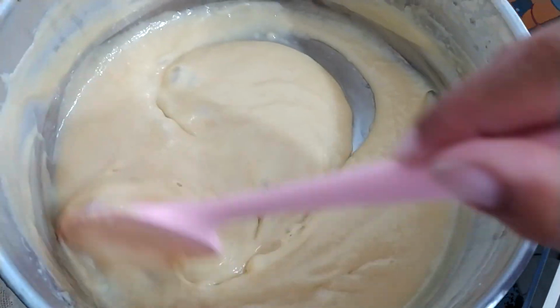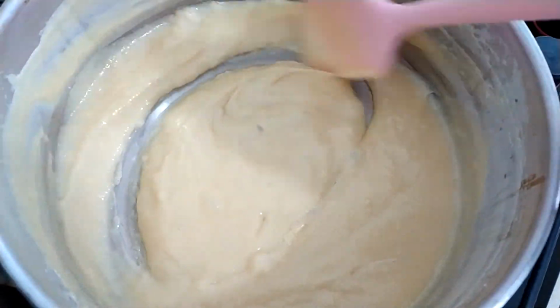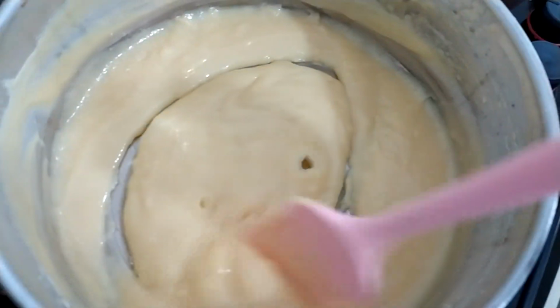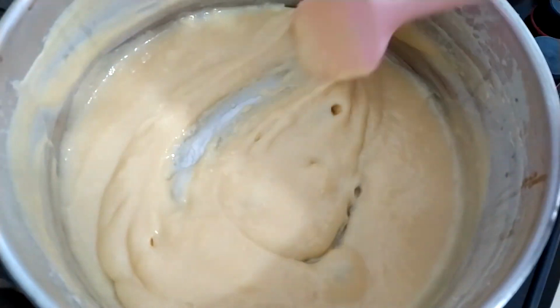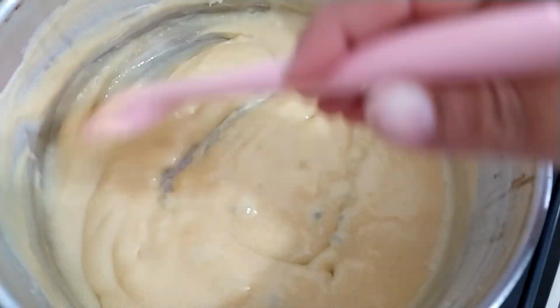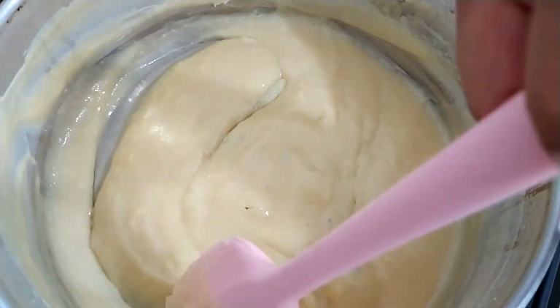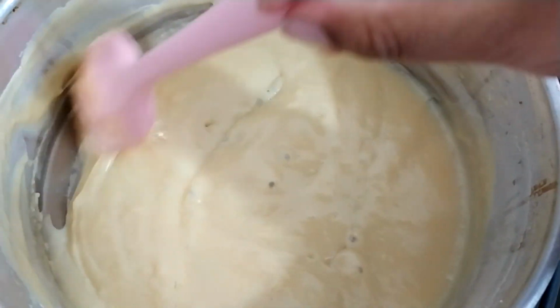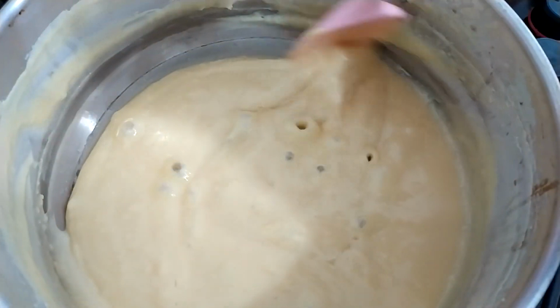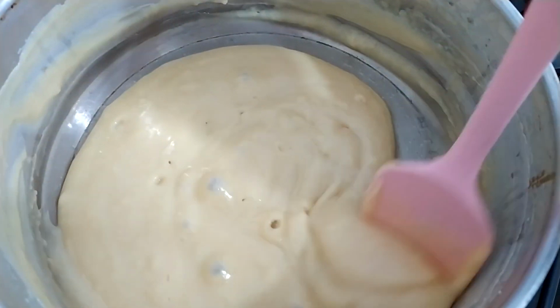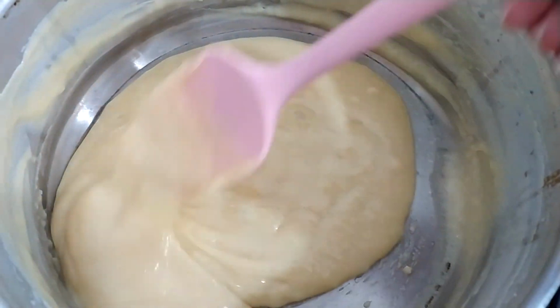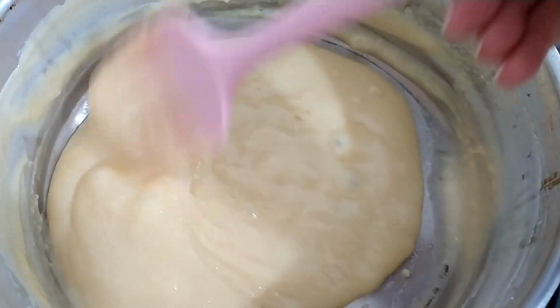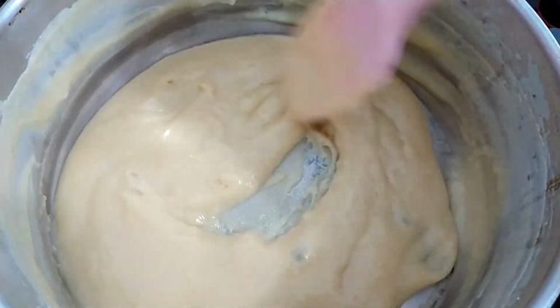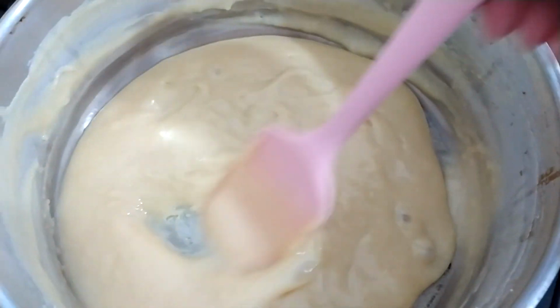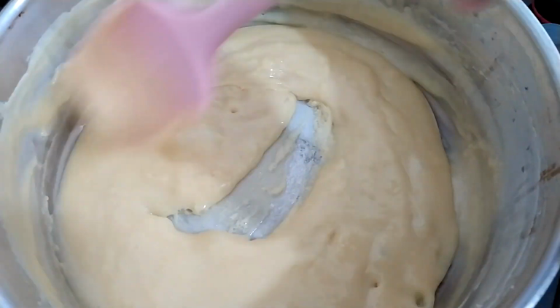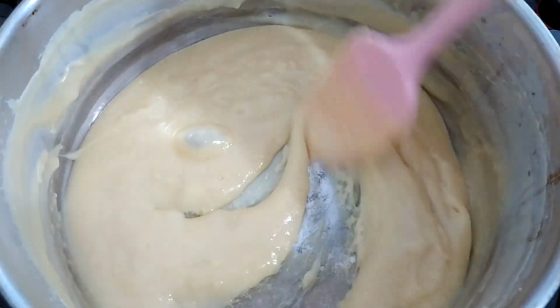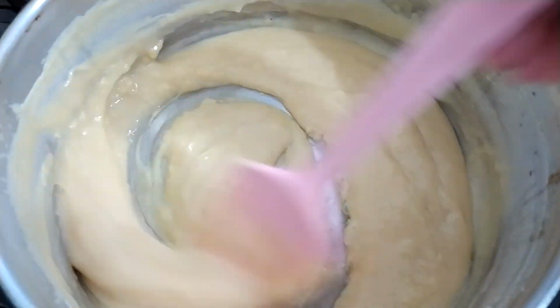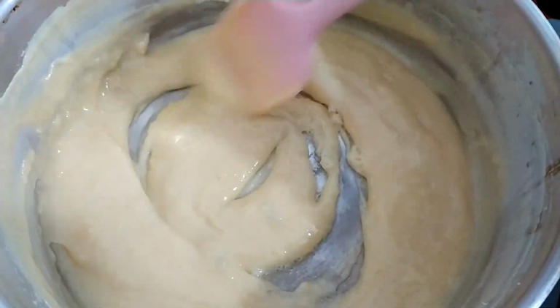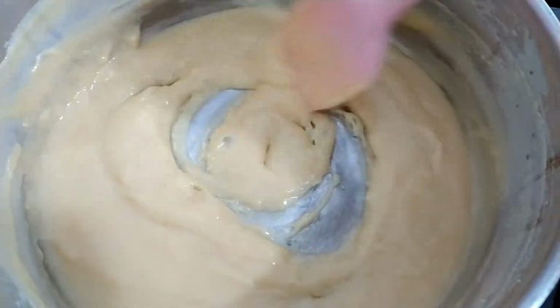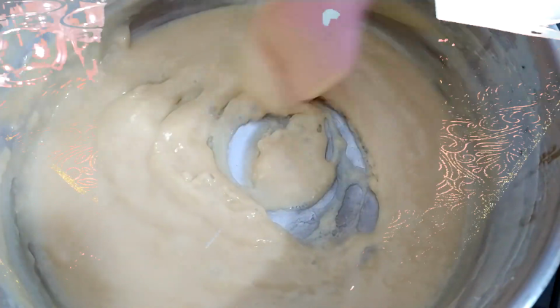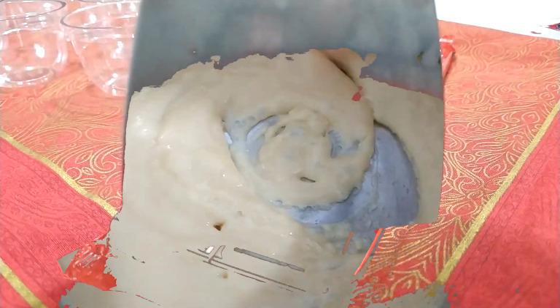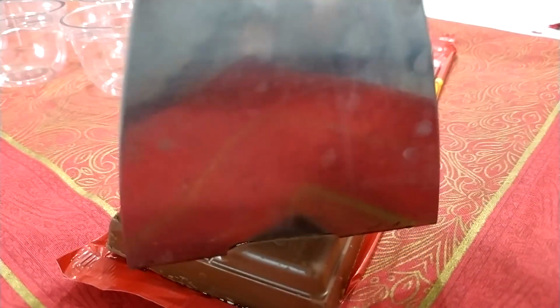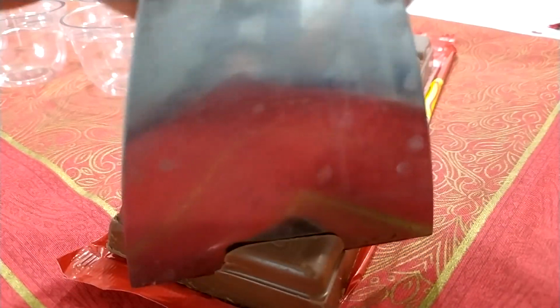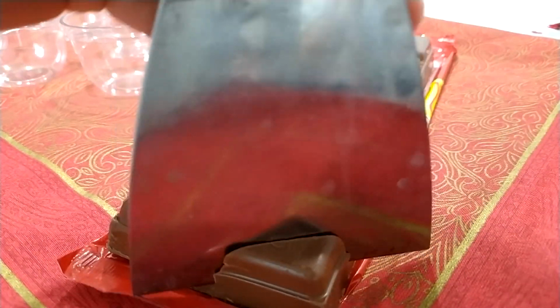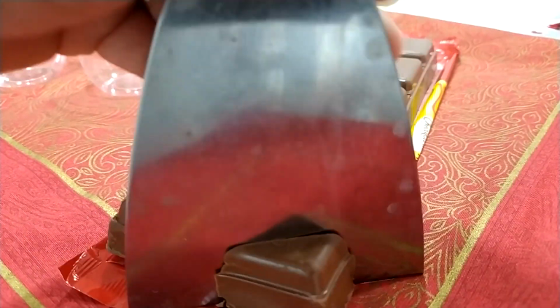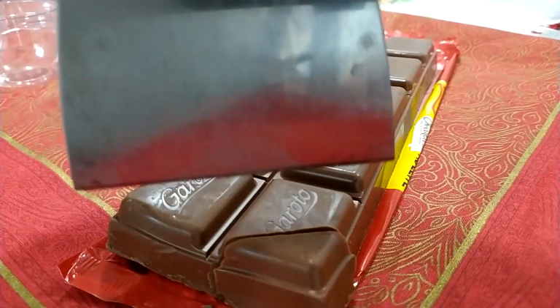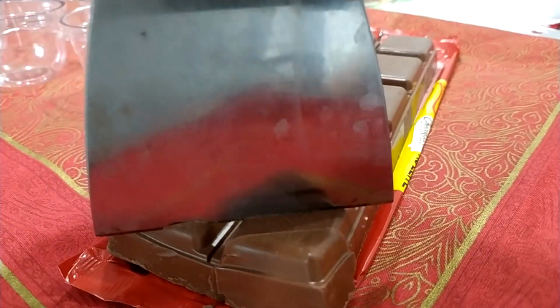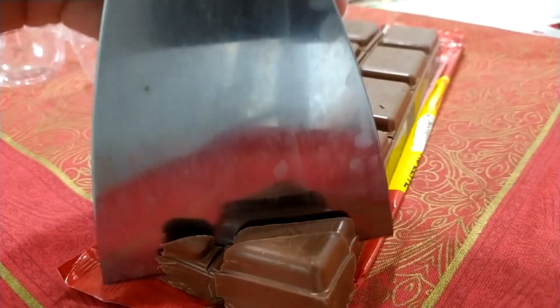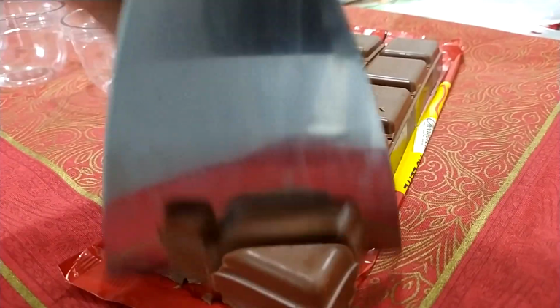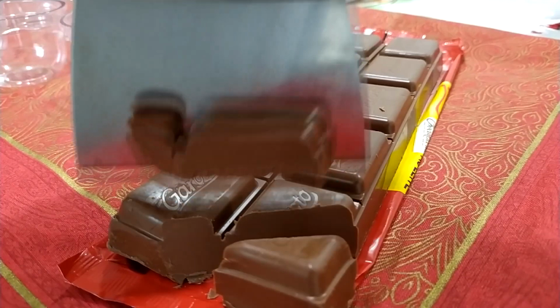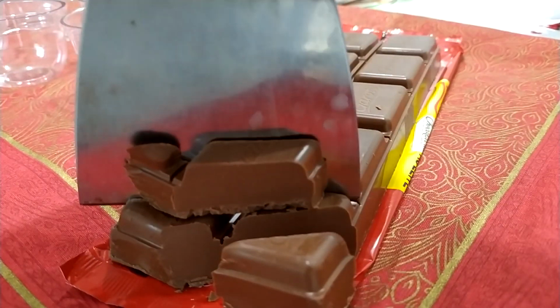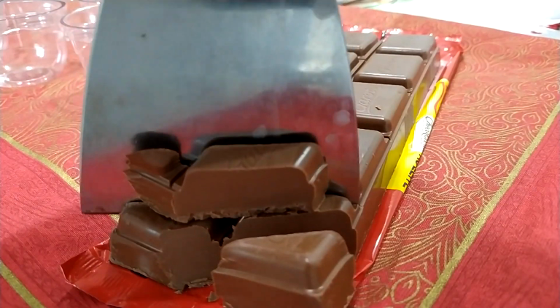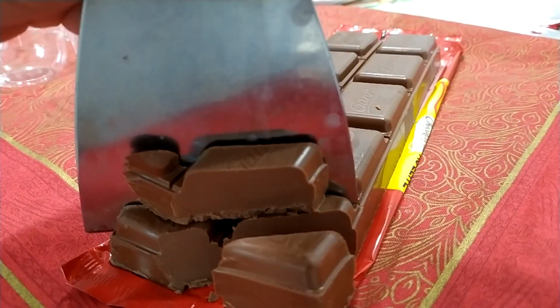Mistura até começar a borbulhar desse jeitinho aqui e engrossar o creme, aí você já pode deixar esfriar. Aqui eu vou picar aproximadamente umas 250 gramas de chocolate nobre.